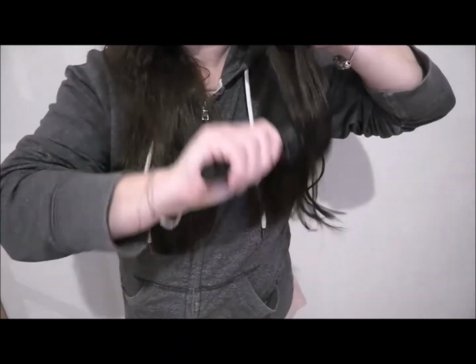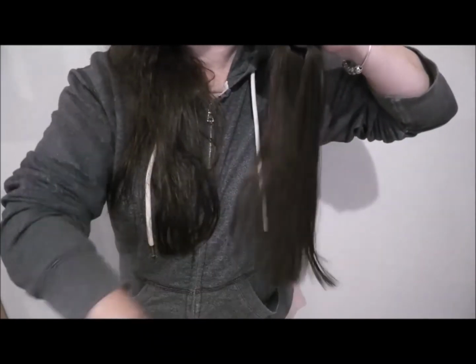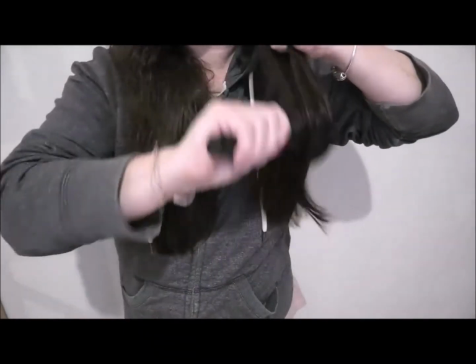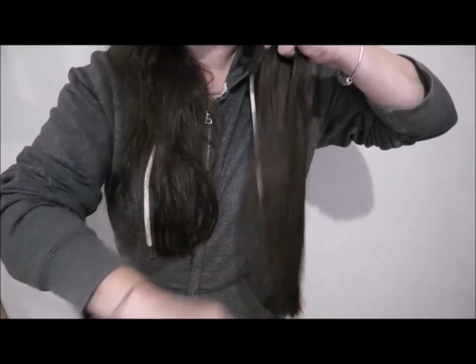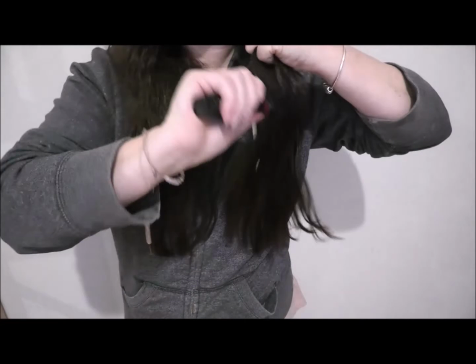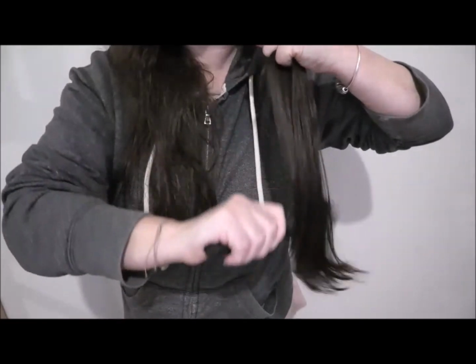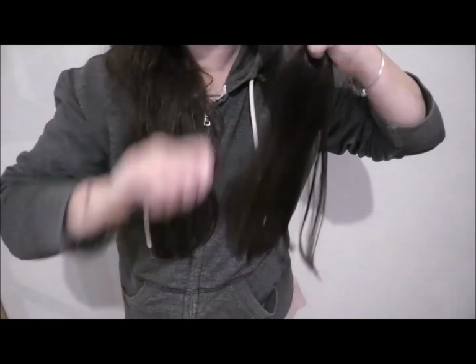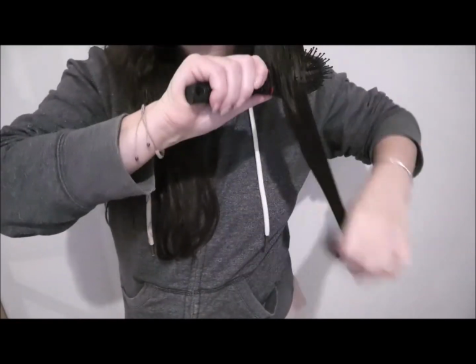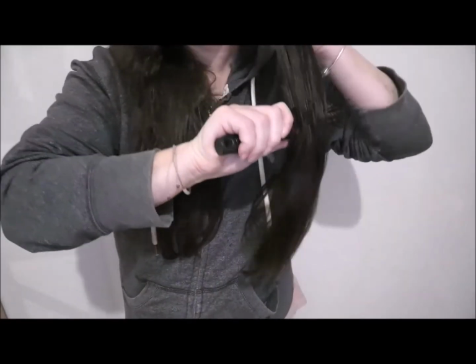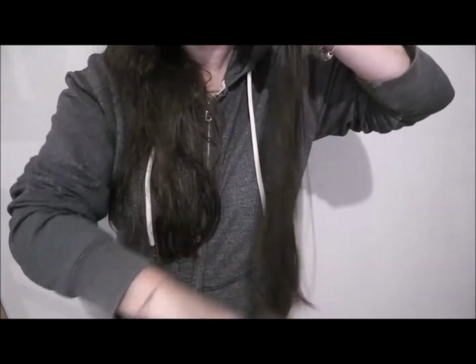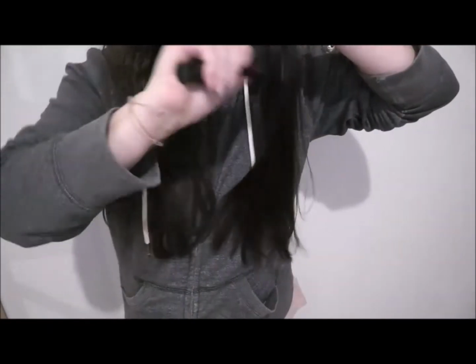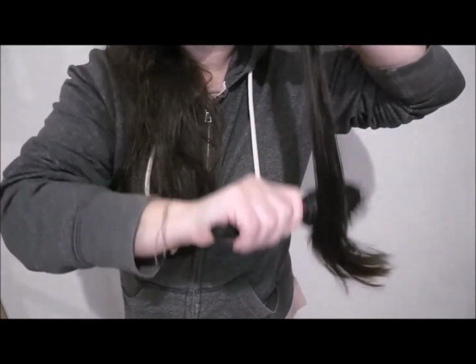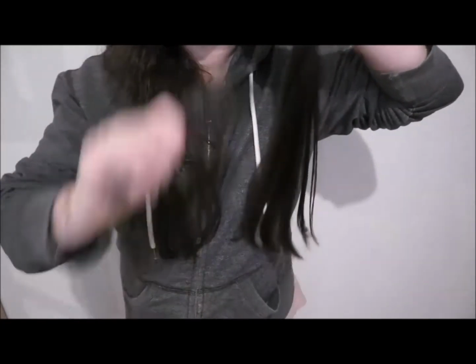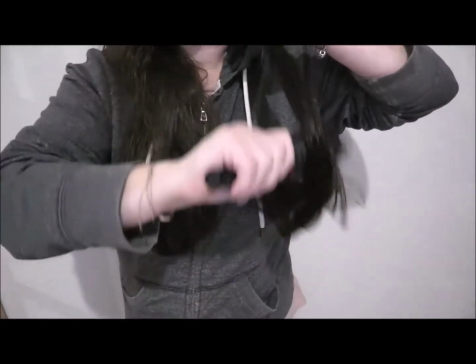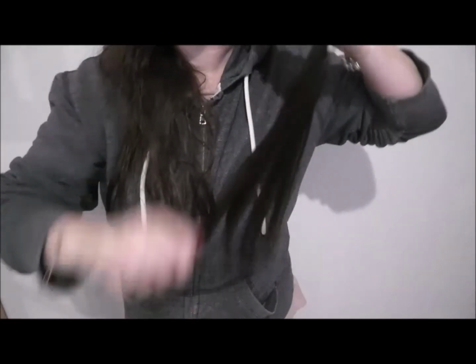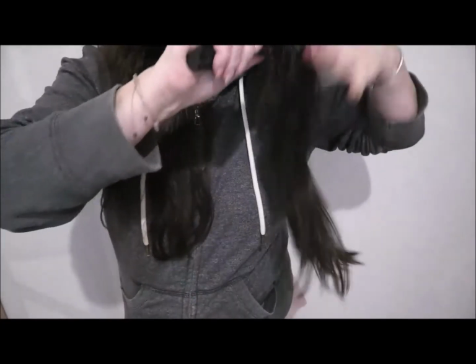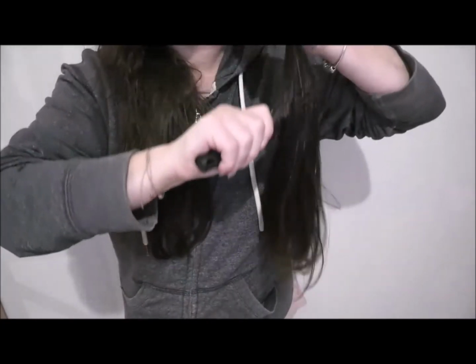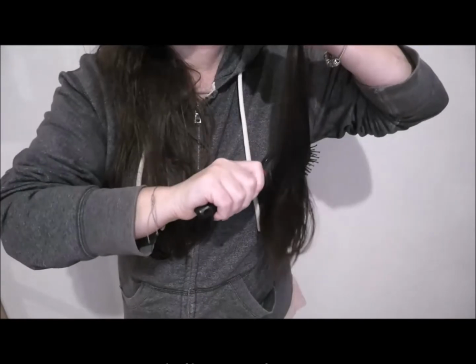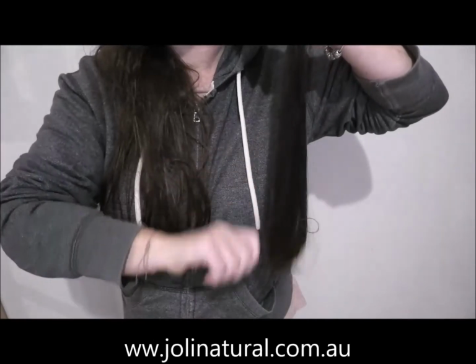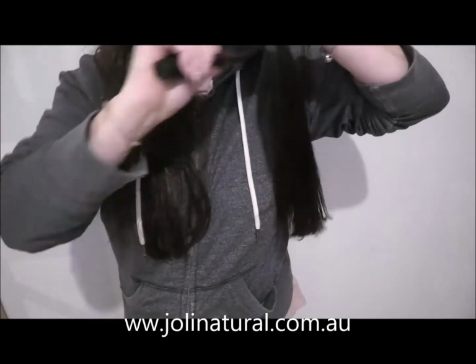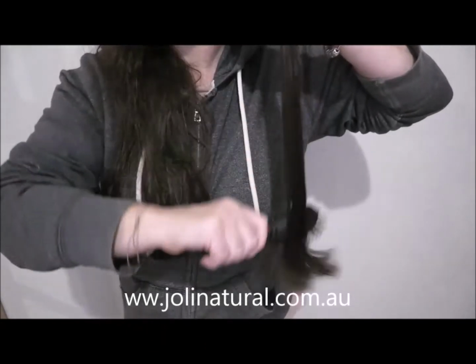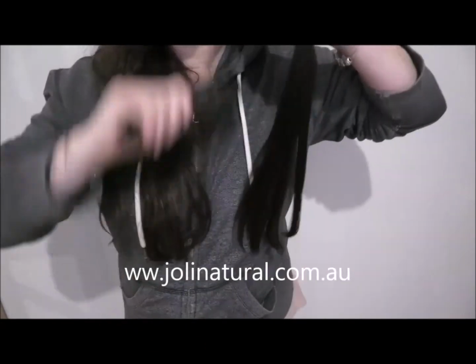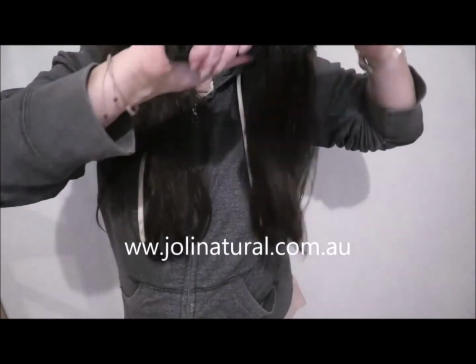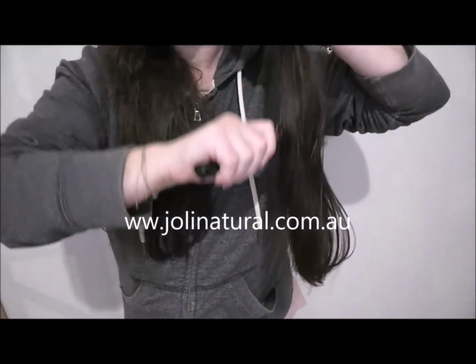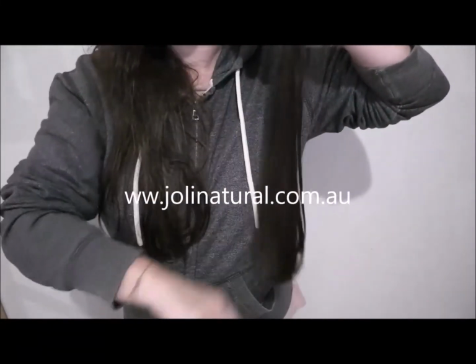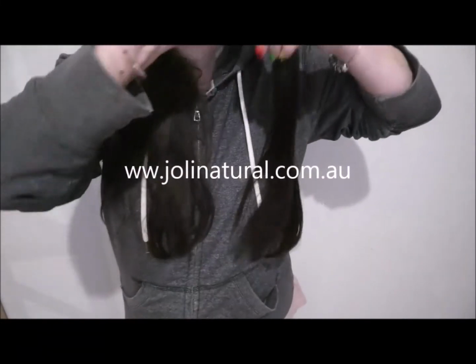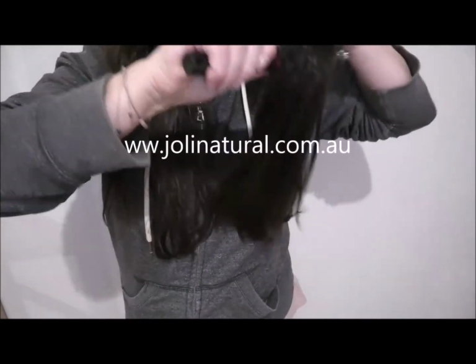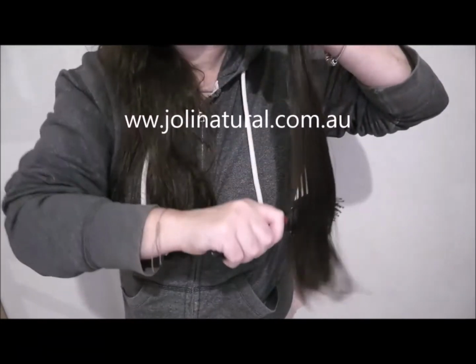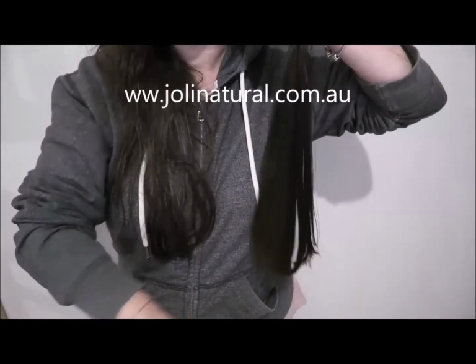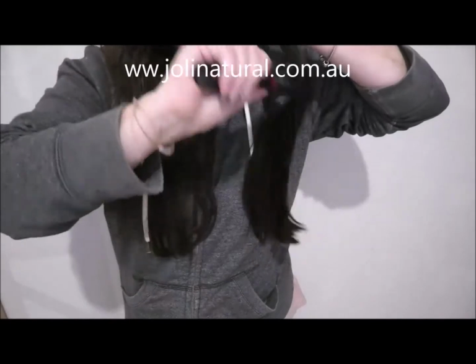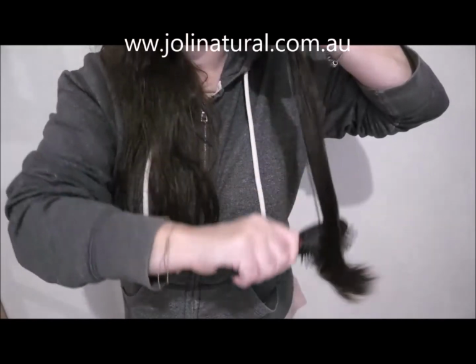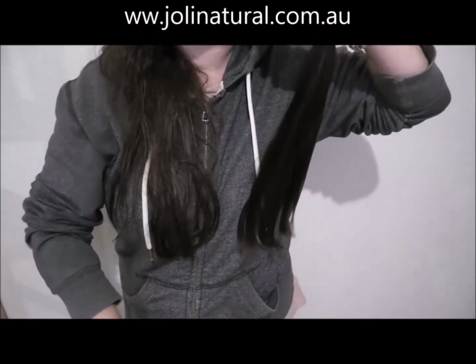But compared to how it was, it's not flying away and making it impossible for me to get that knot out. Look at that — it's just gliding through.